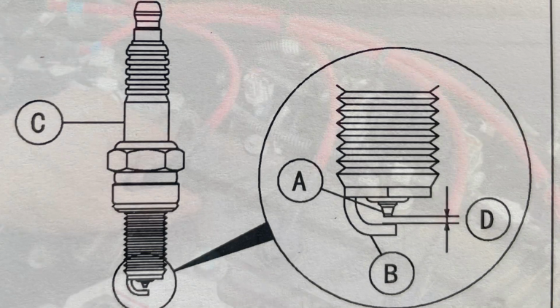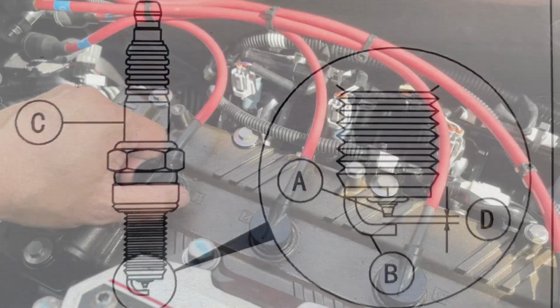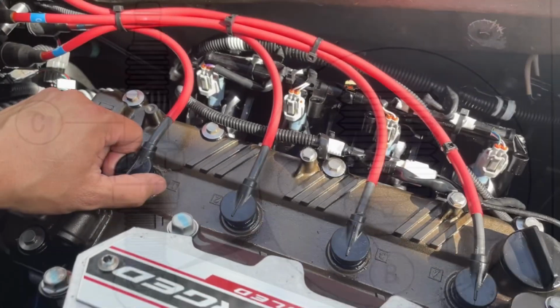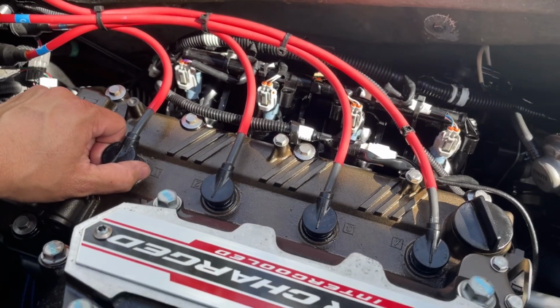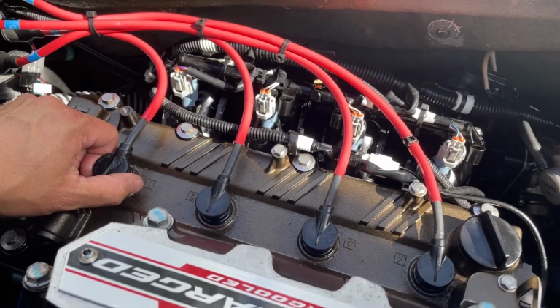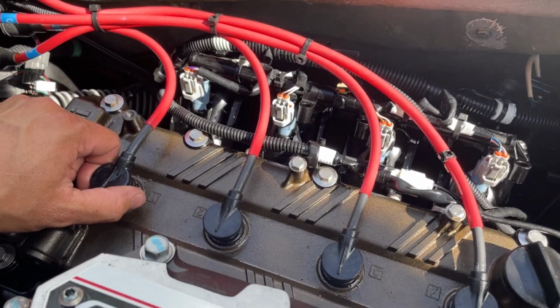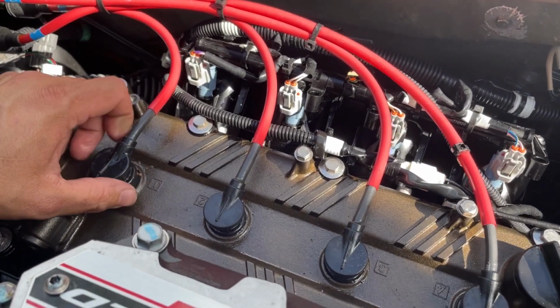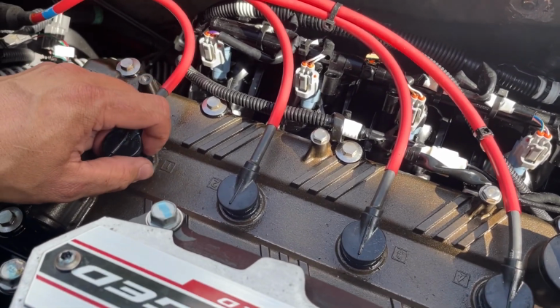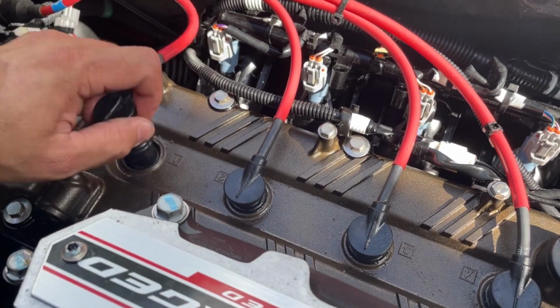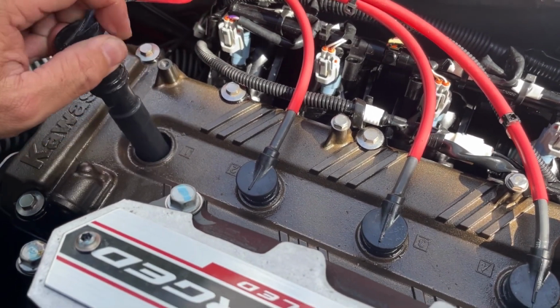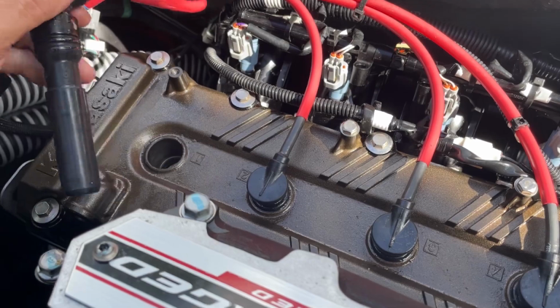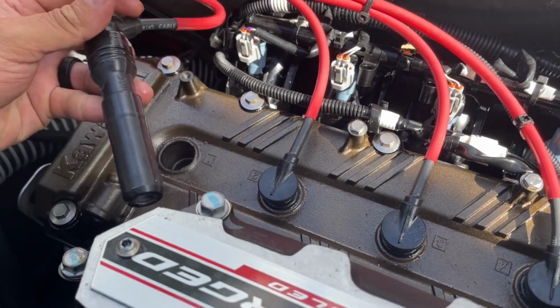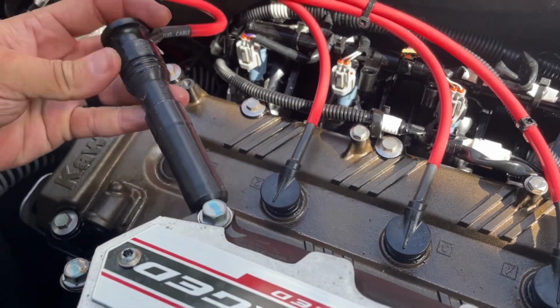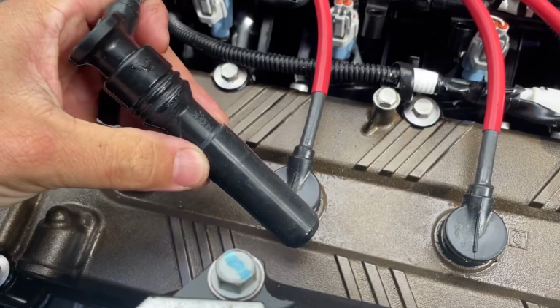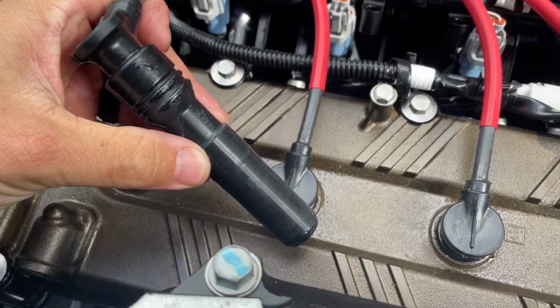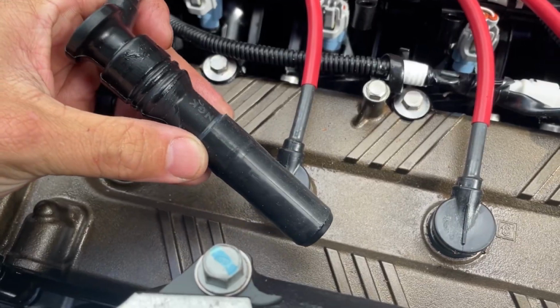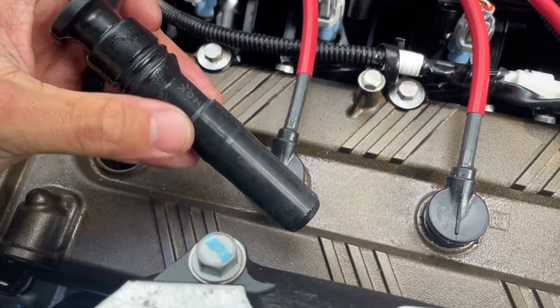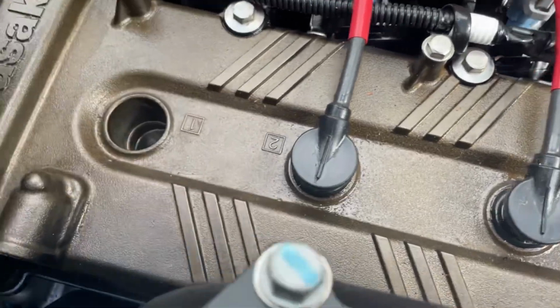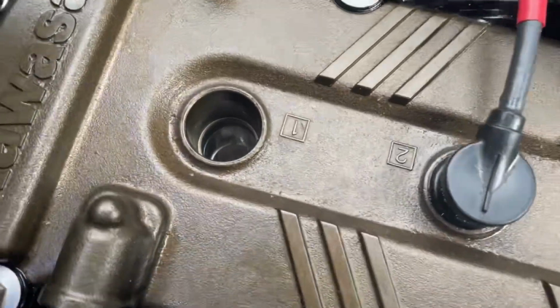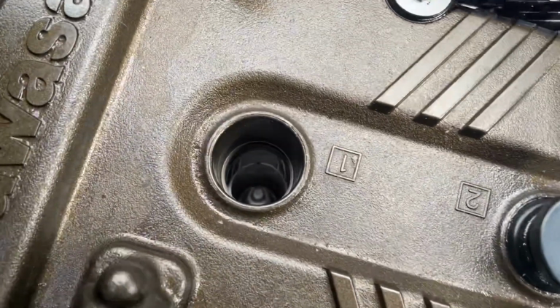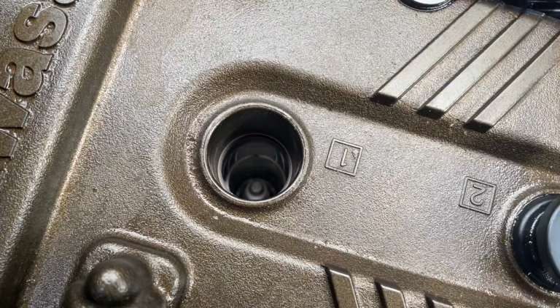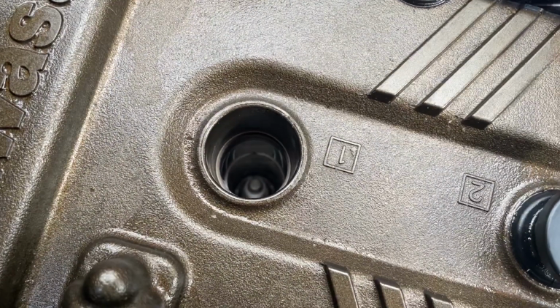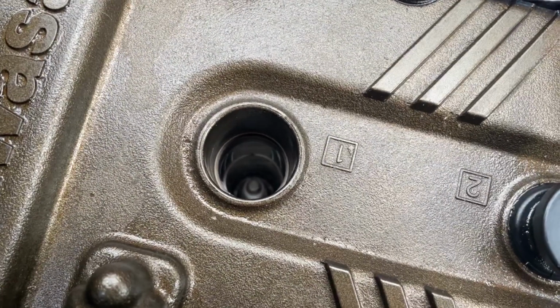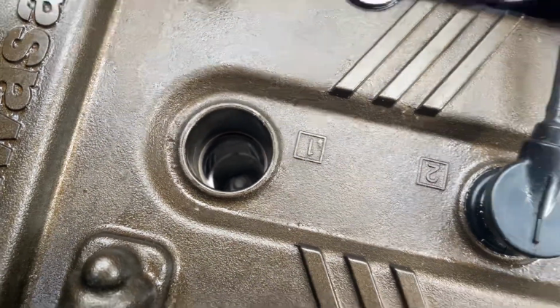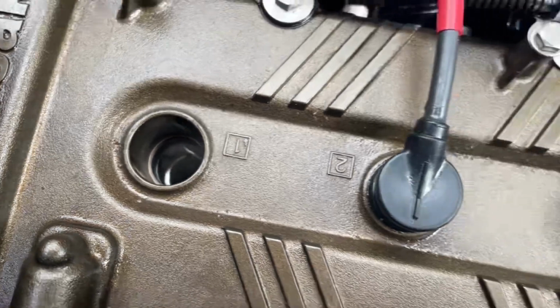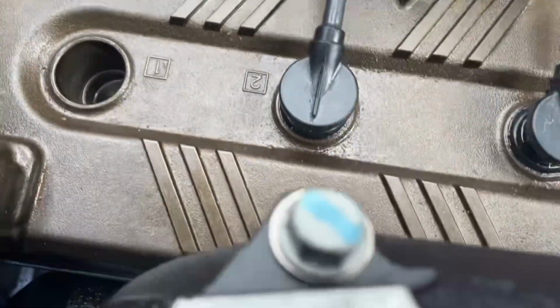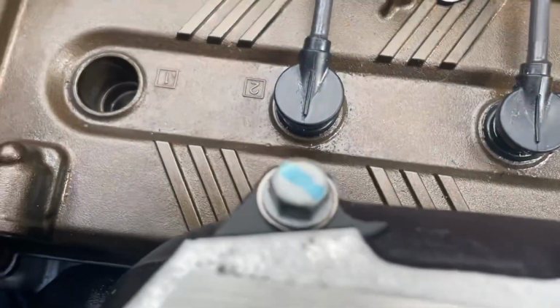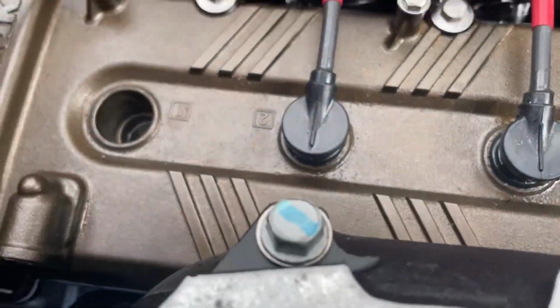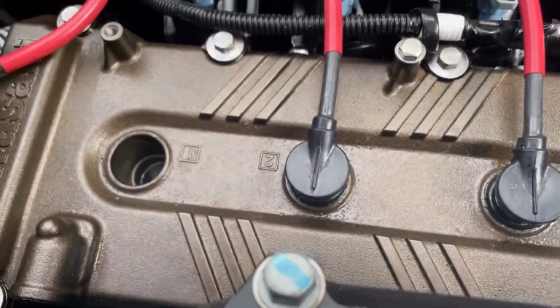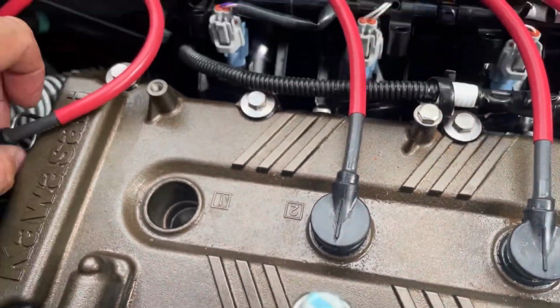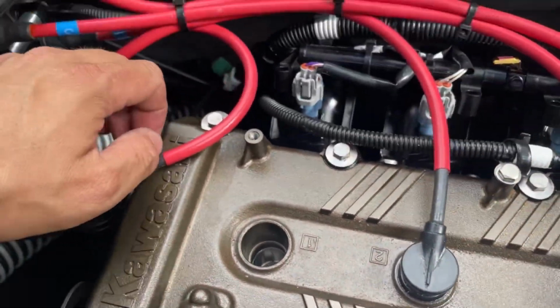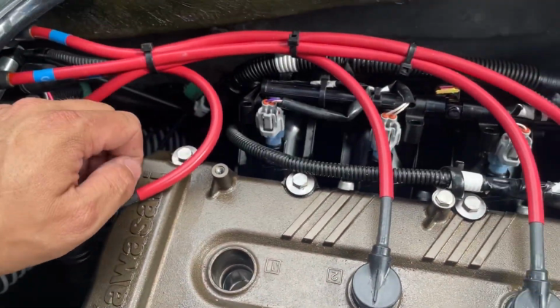The first step is we've got to remove these spark plug wires. They're in there pretty good — they're real heavy, thick, sealed boots — and you can see your plugs are down in there. Don't confuse these wires, whatever you do.